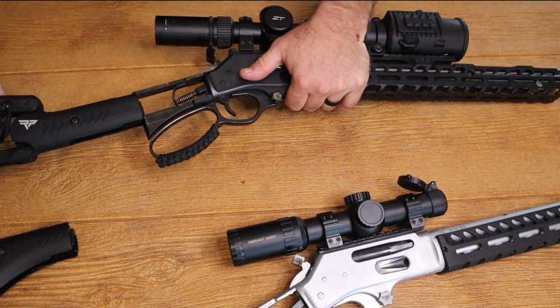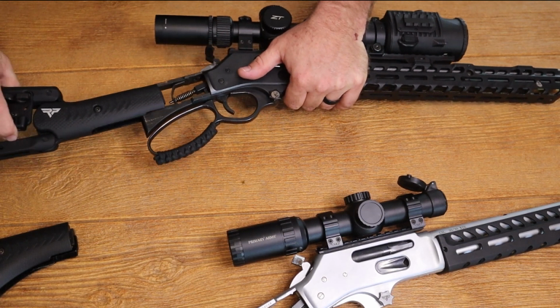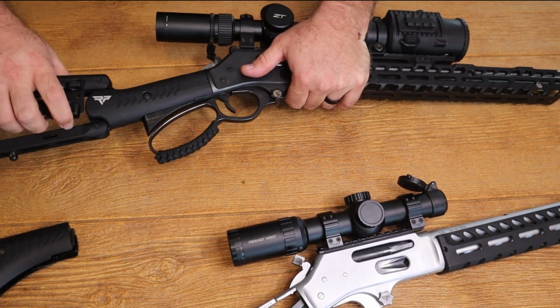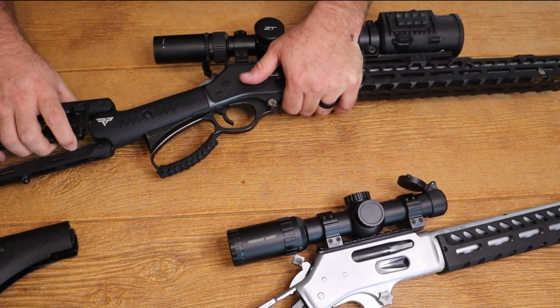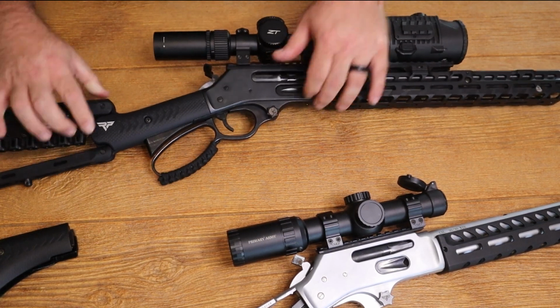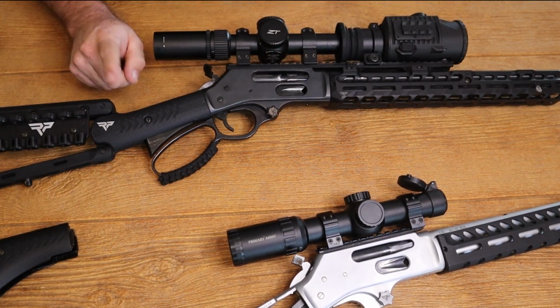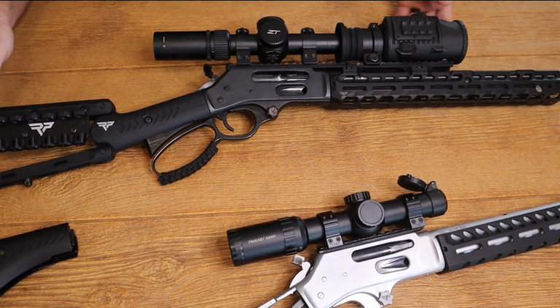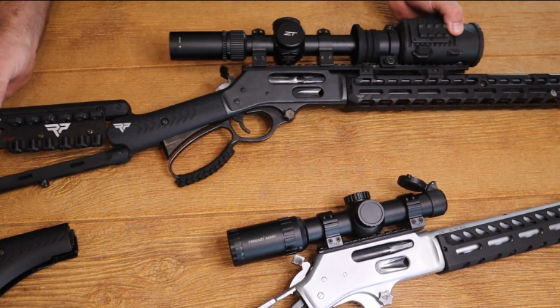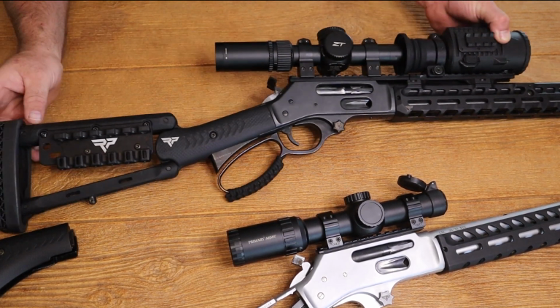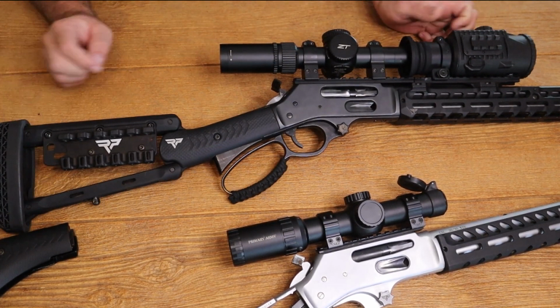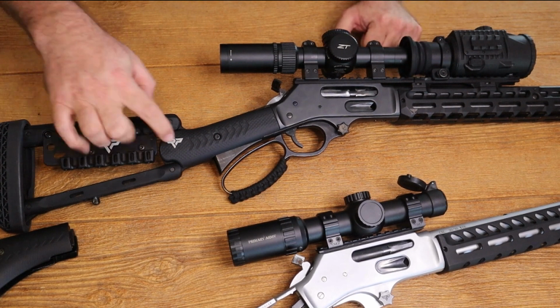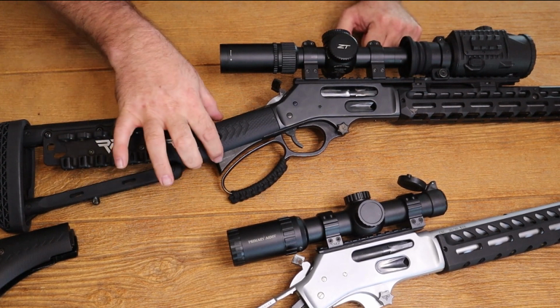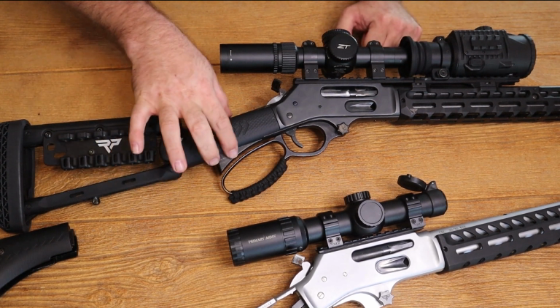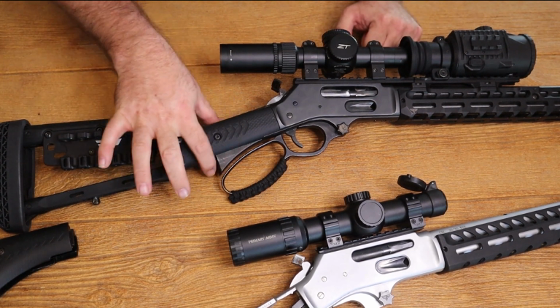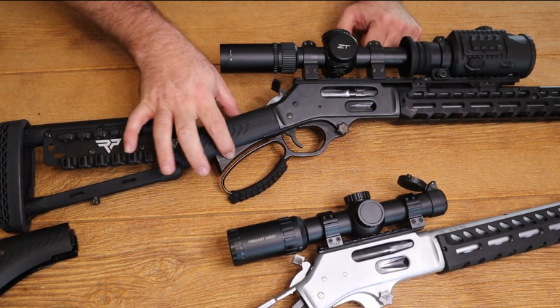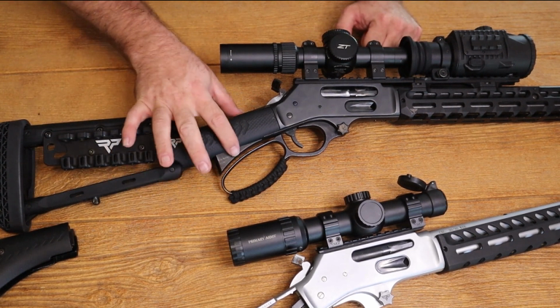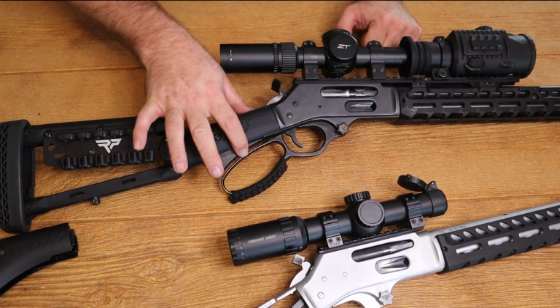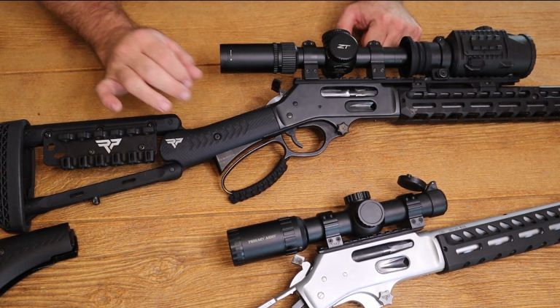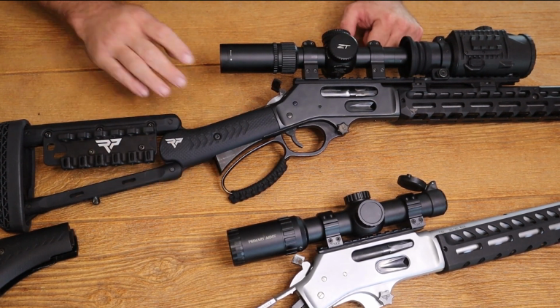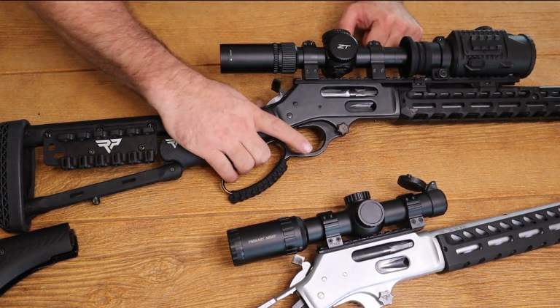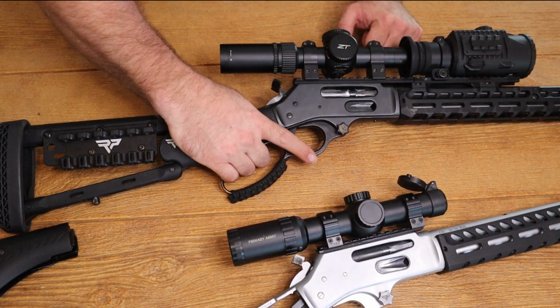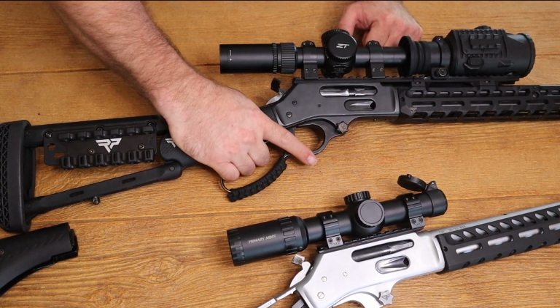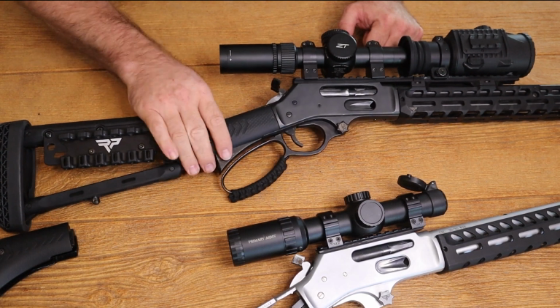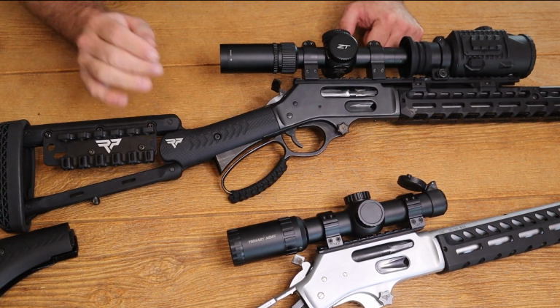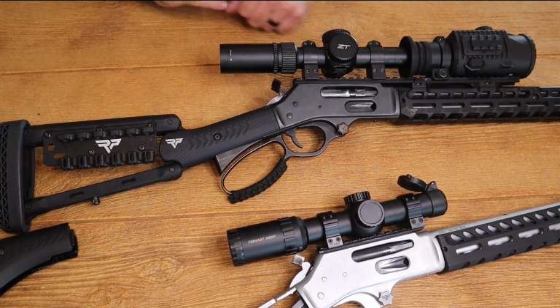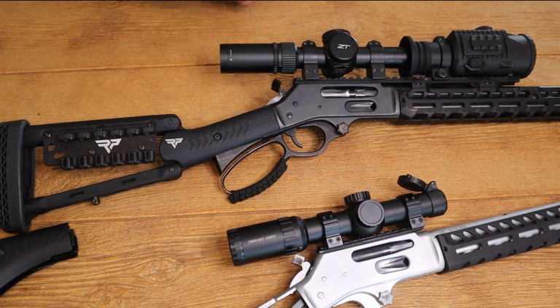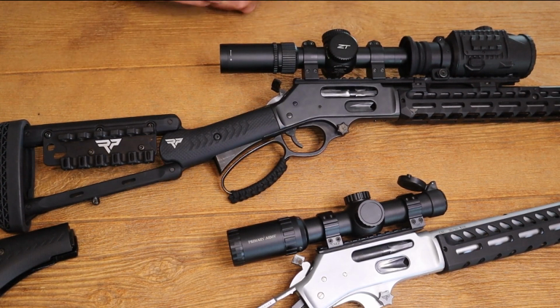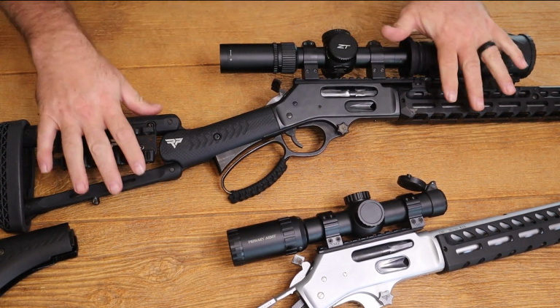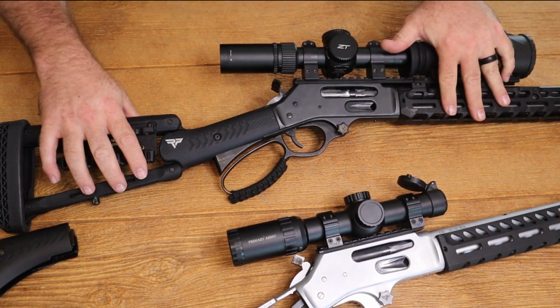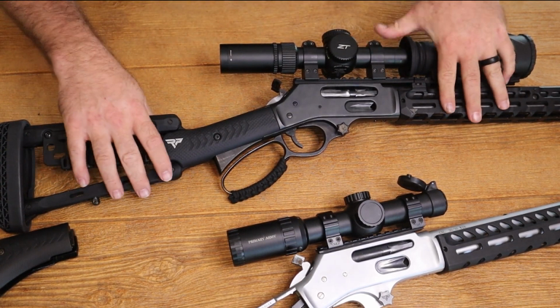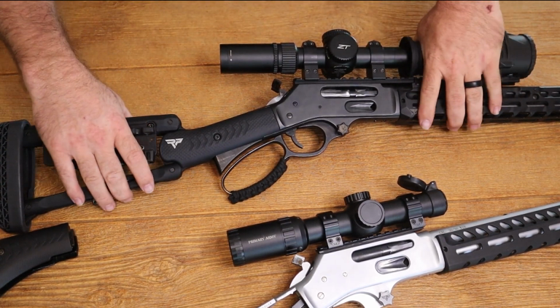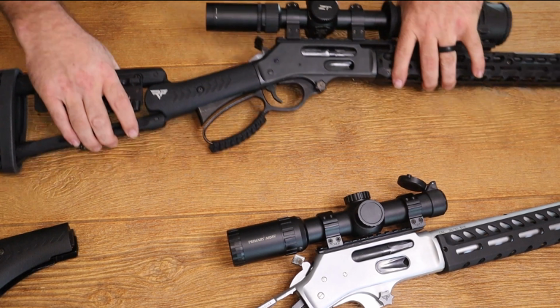So we have incorrectly ordered and installed our straight grip stock on the pistol grip gun. See how you've got this unsightly, almost triangular shape? It just doesn't feel good to the hands, it doesn't look good. It's unfinished, it's not aesthetically pleasing.